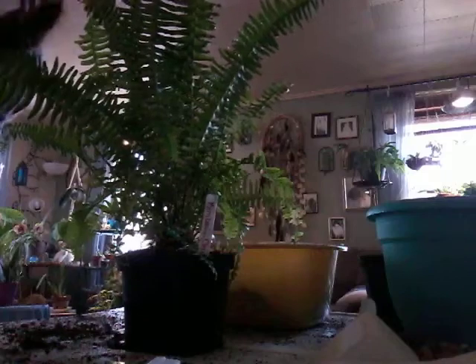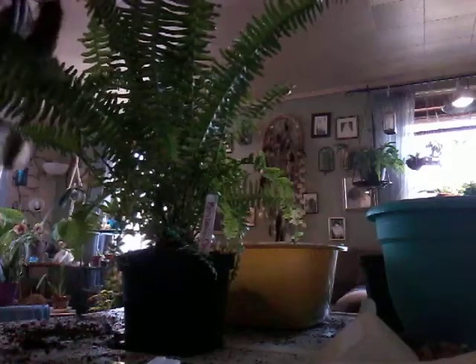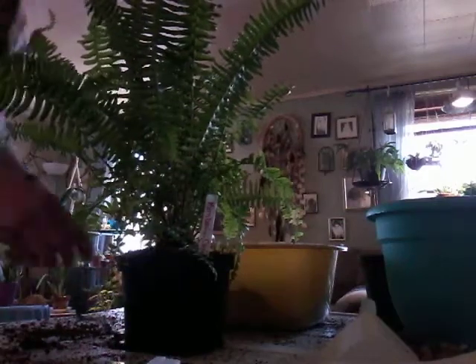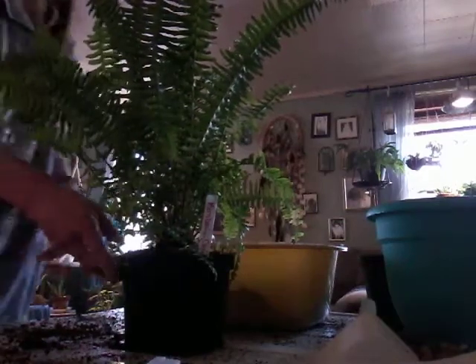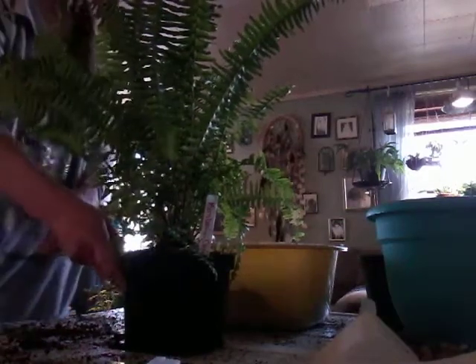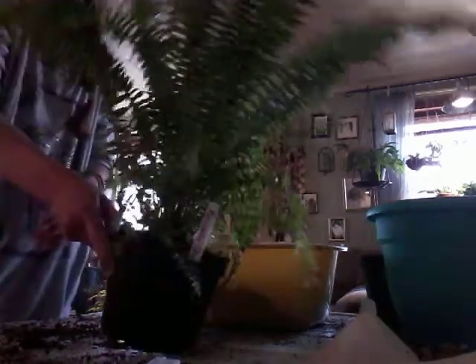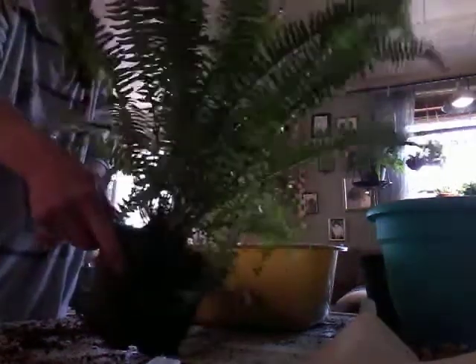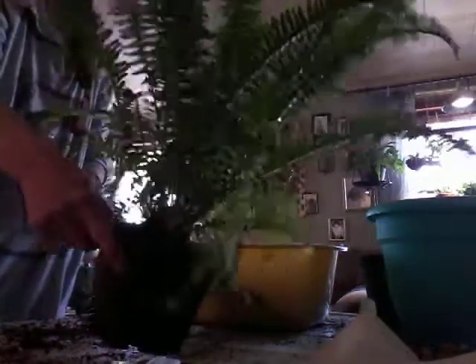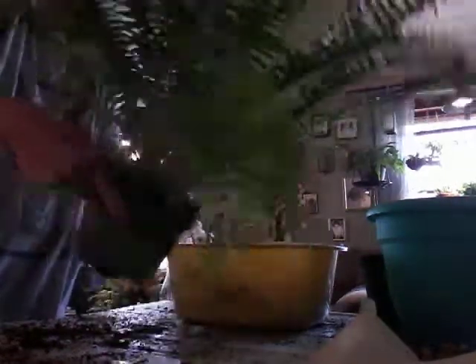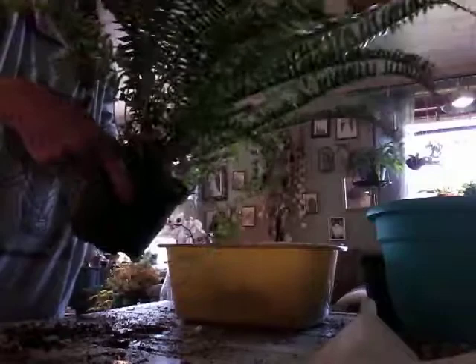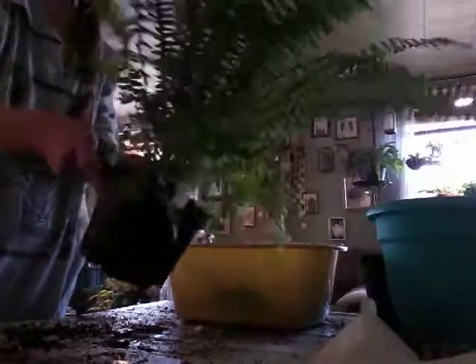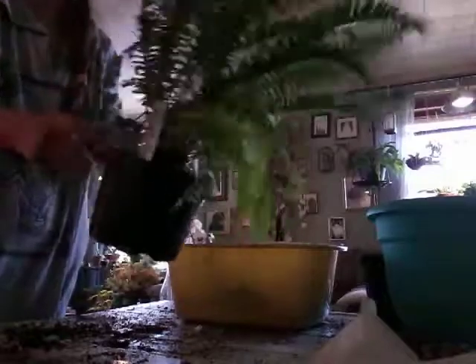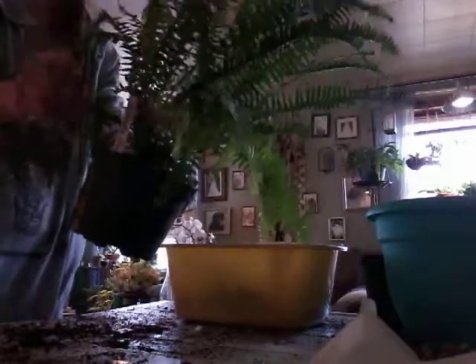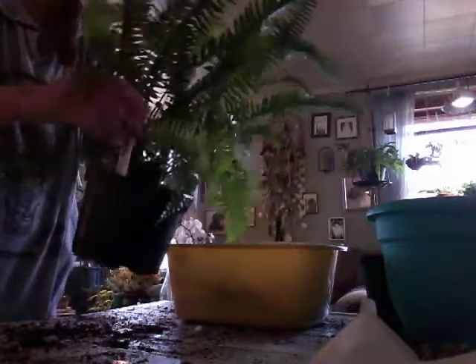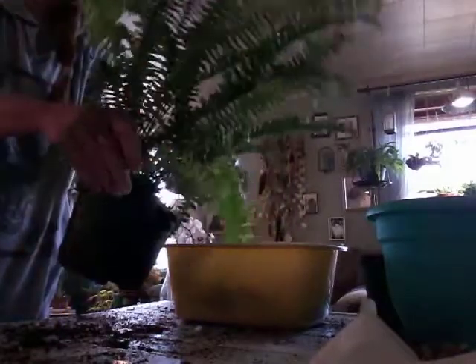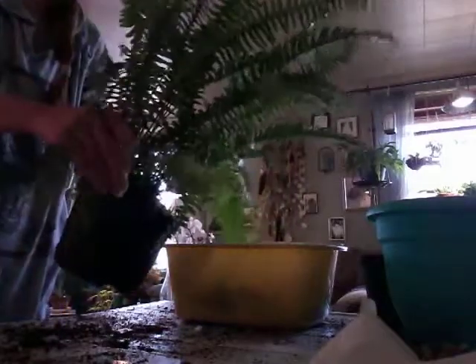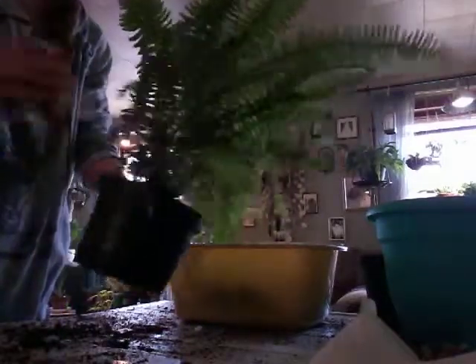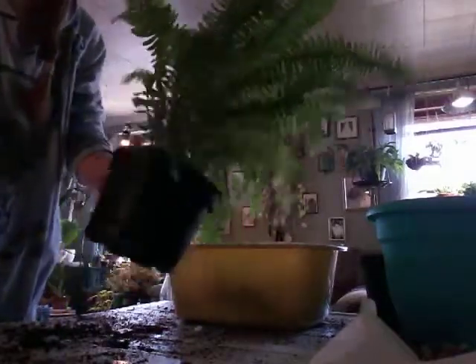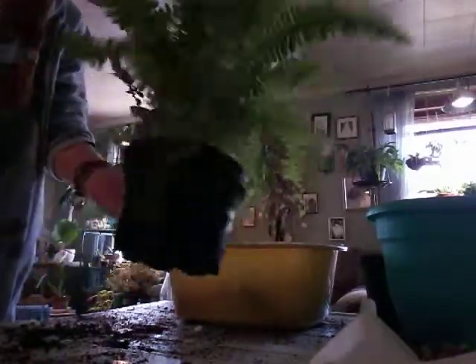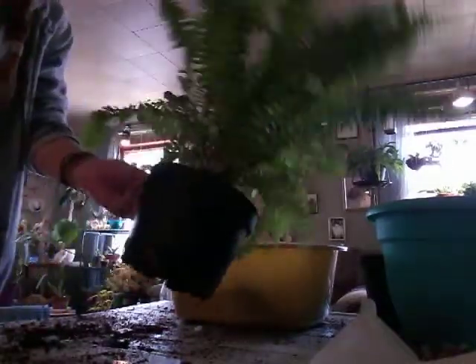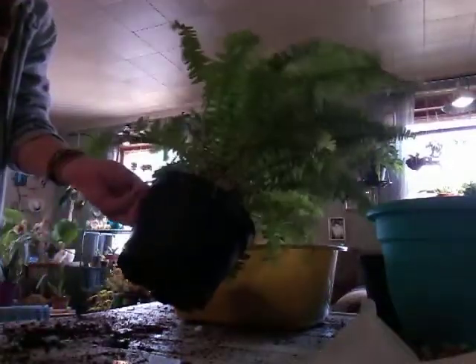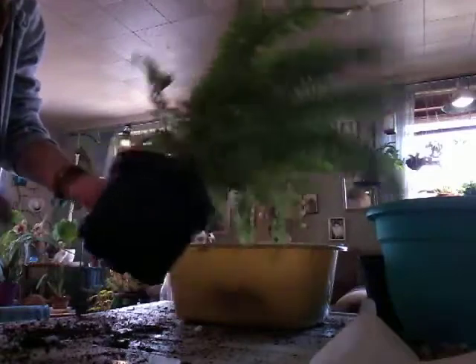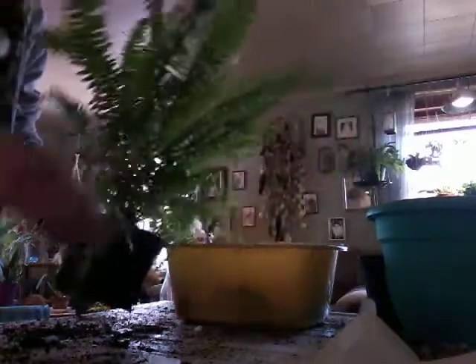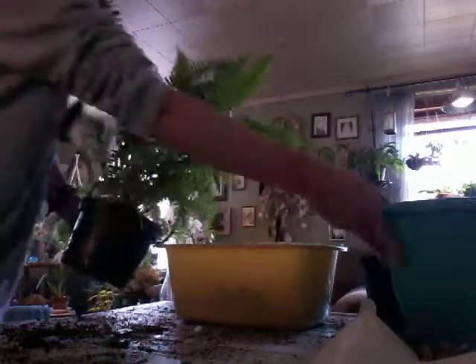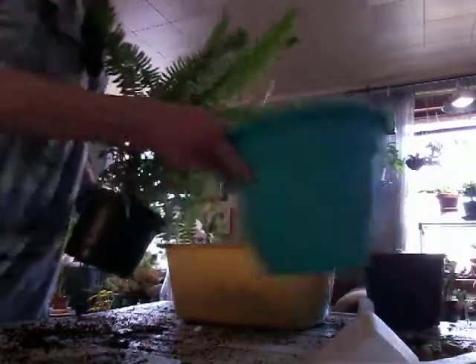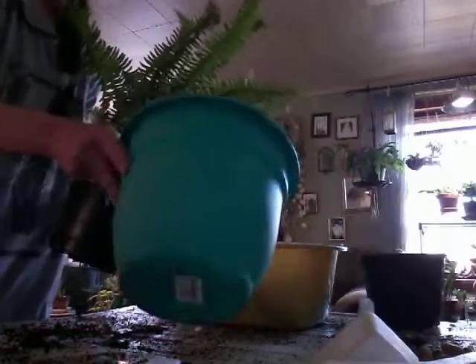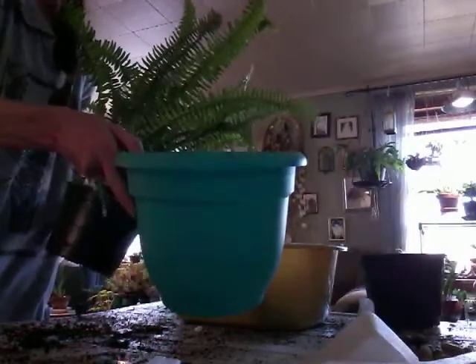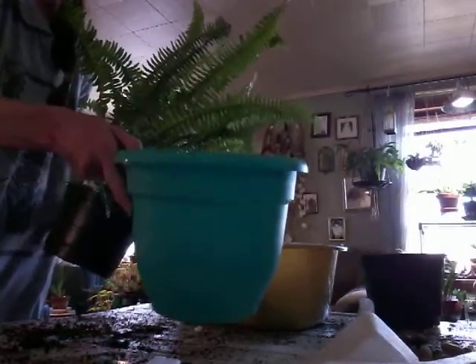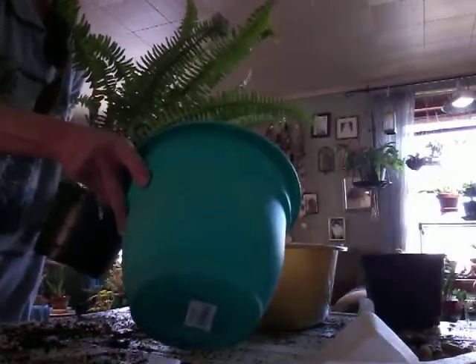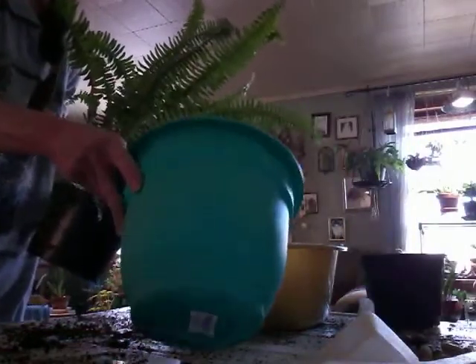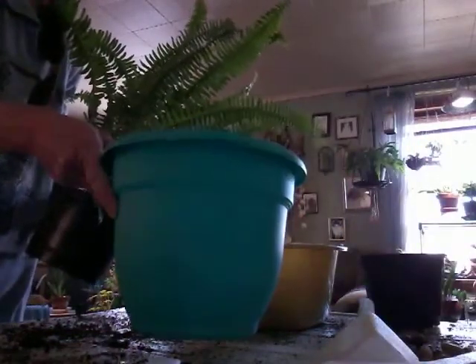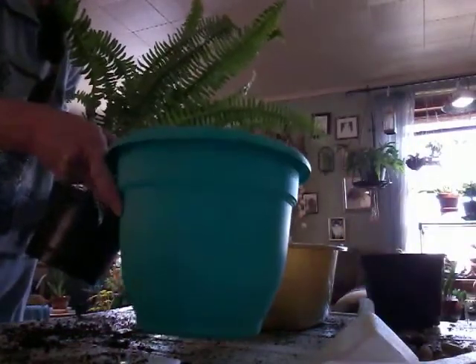Hey guys, I am going to be repotting my Kimberly Queen today. I just got her yesterday and of course she's in a little nursery pot. I'm going to be putting her into this size pot.